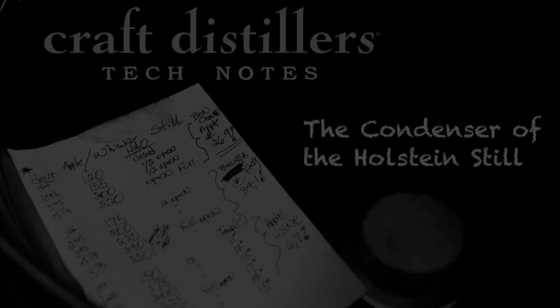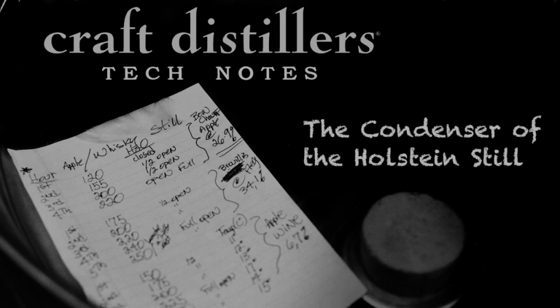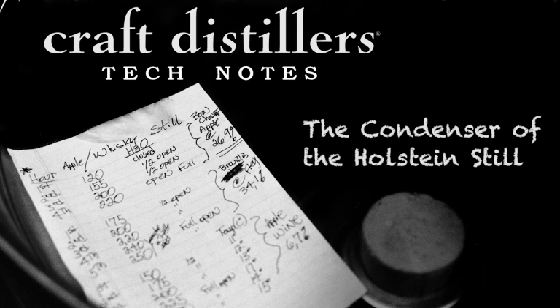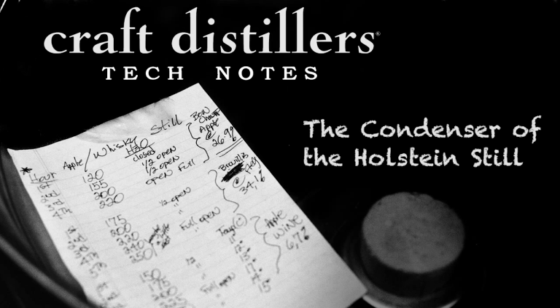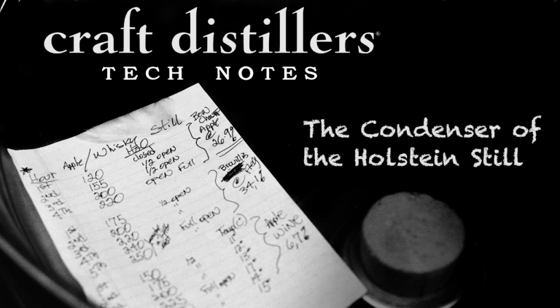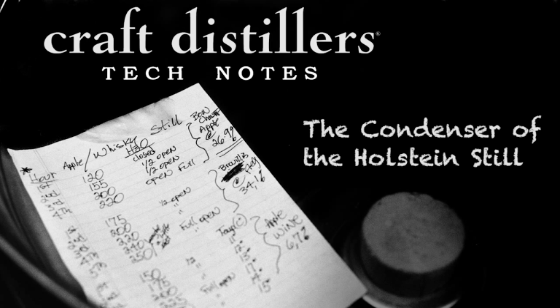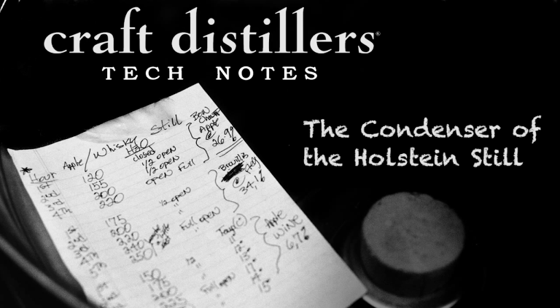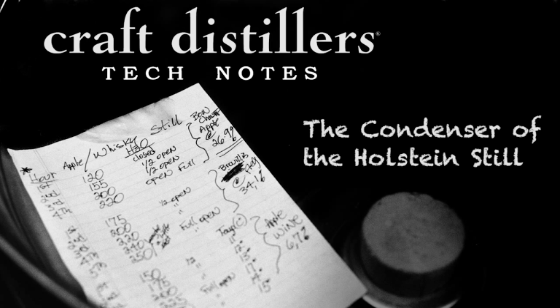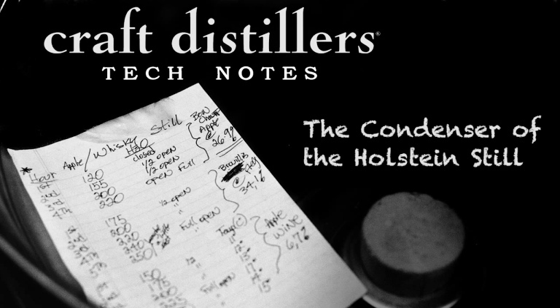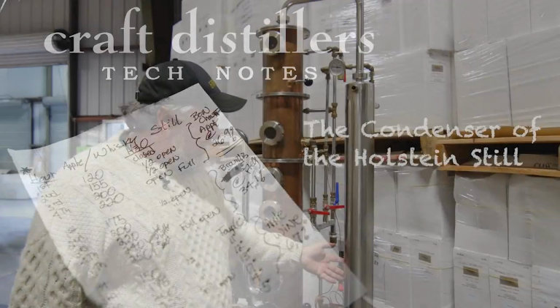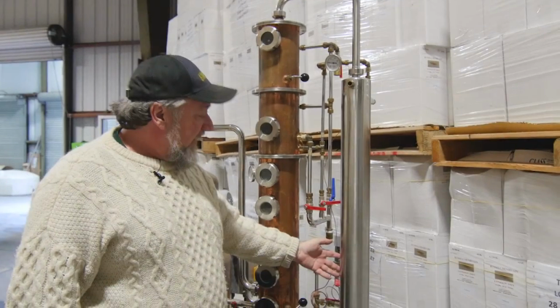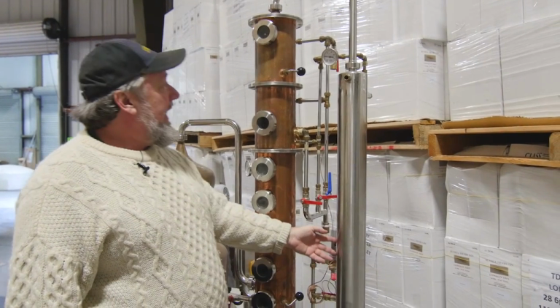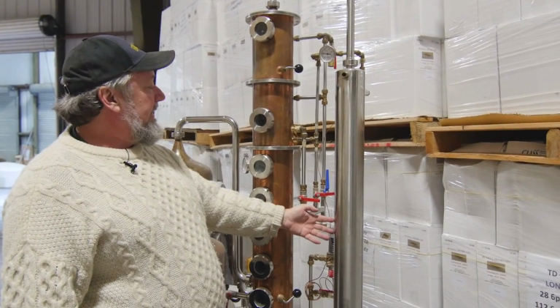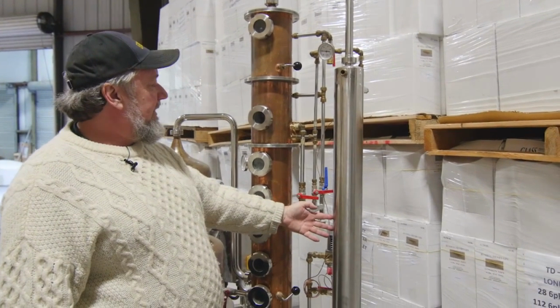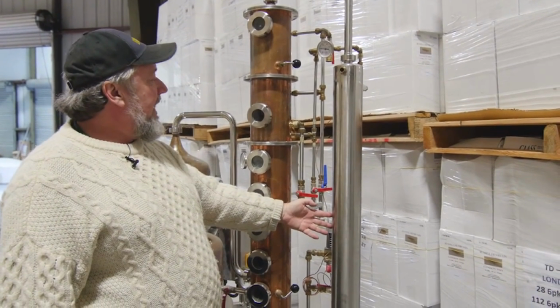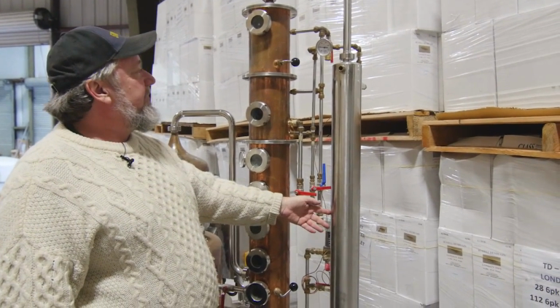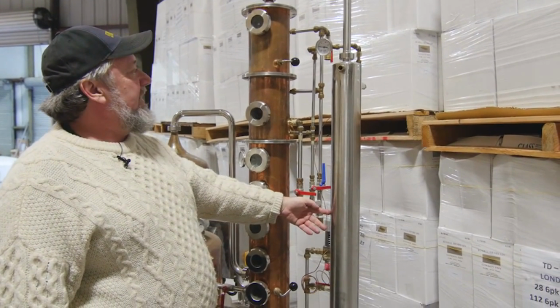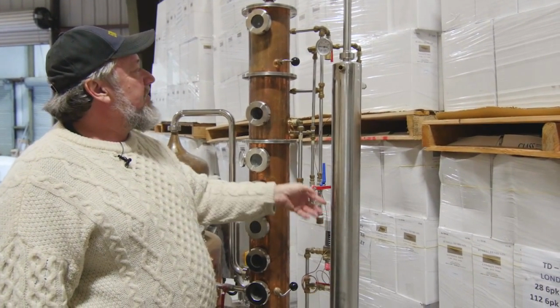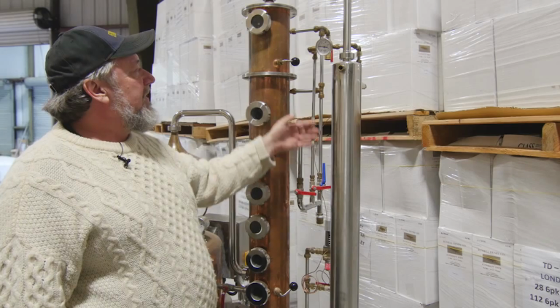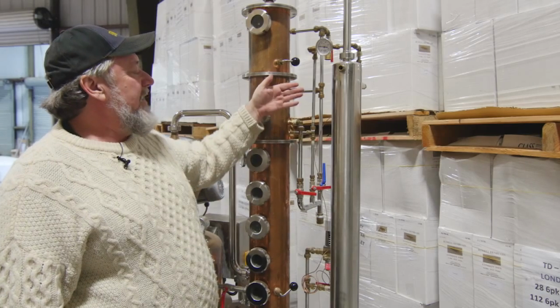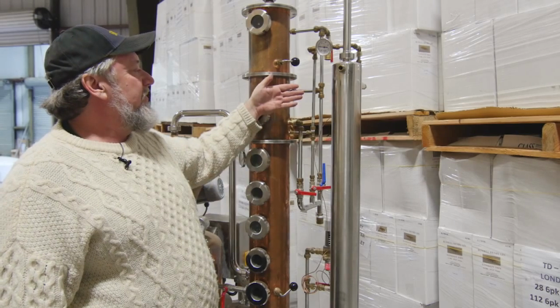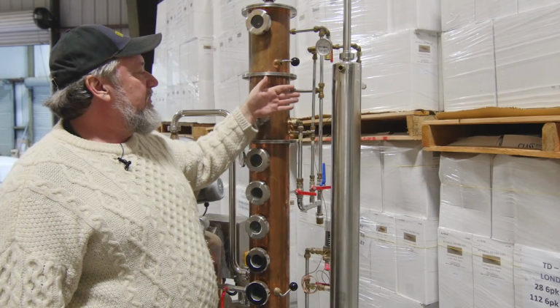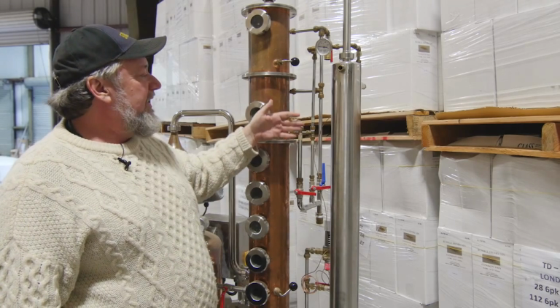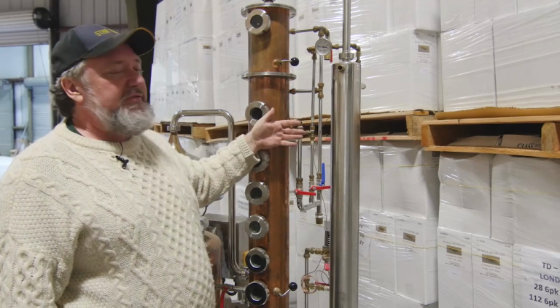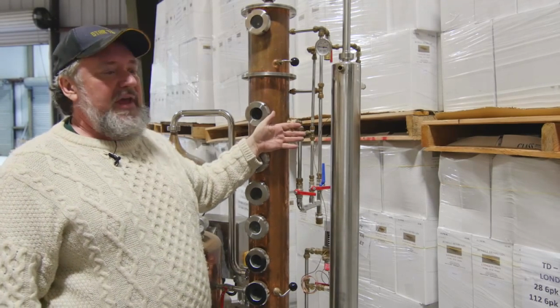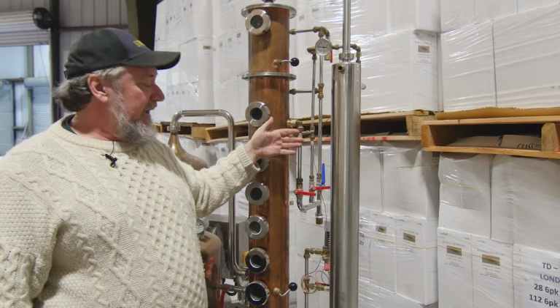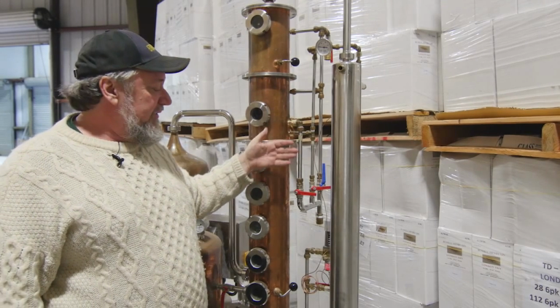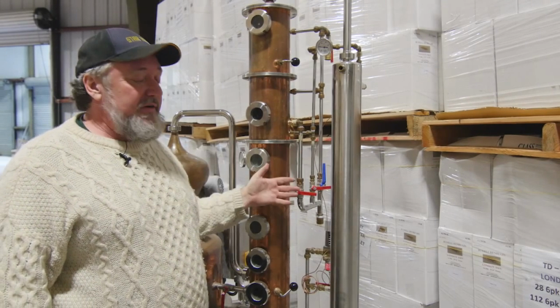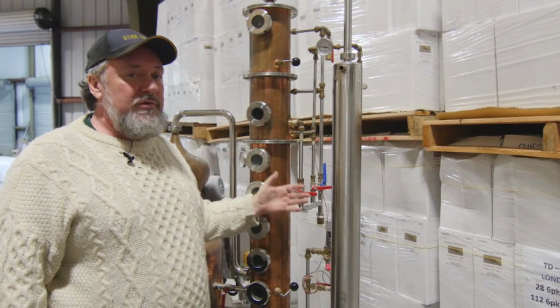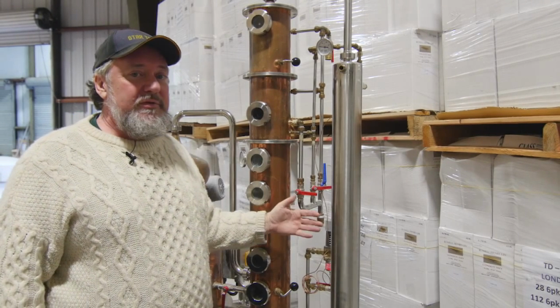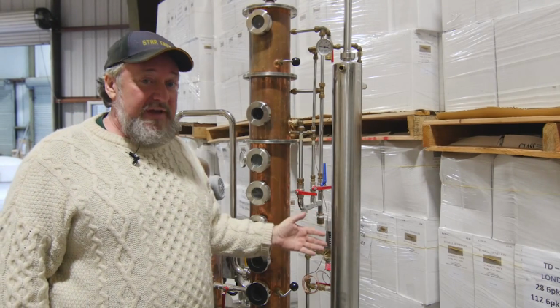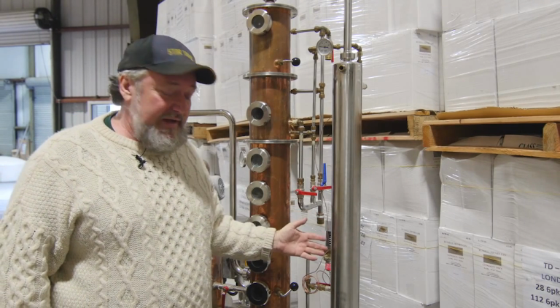This is the condenser on the Holstein still, and it allows the alcoholic vapors to condense and return into a liquid state again.